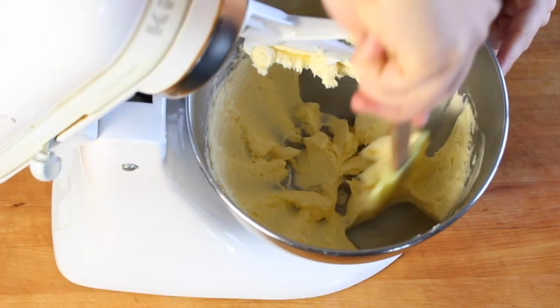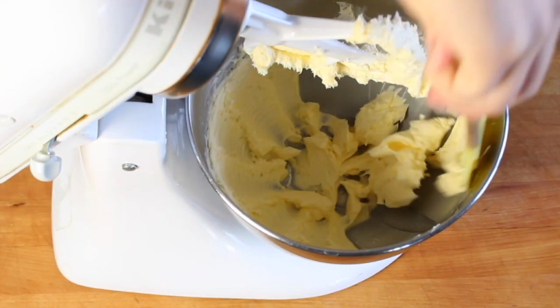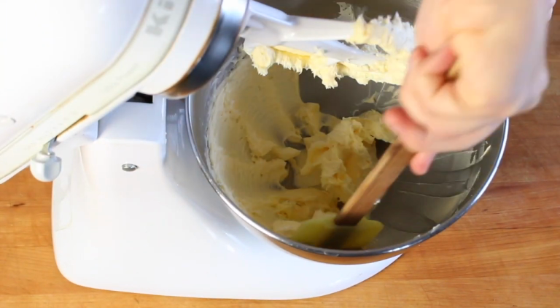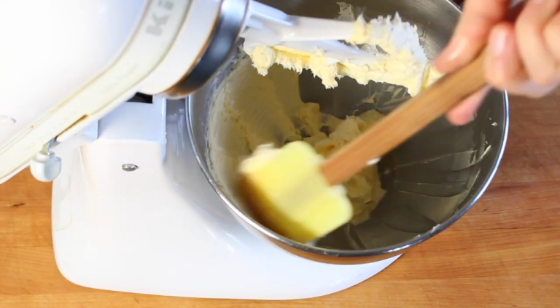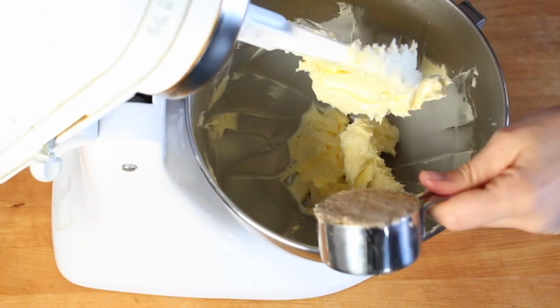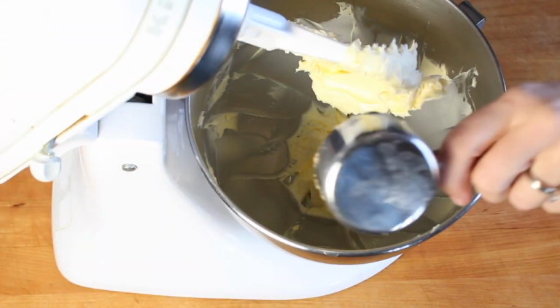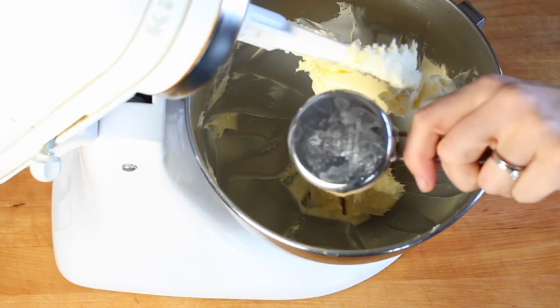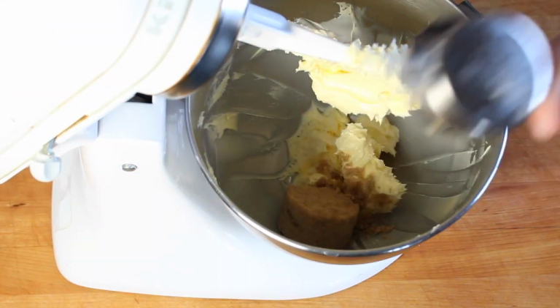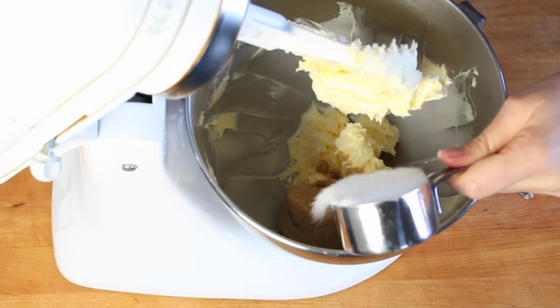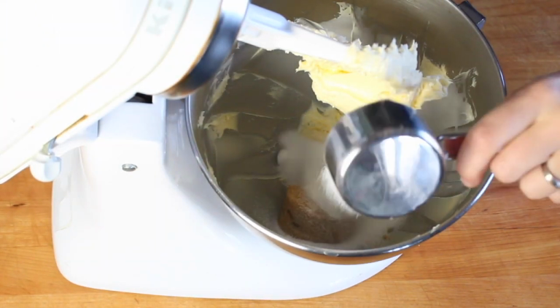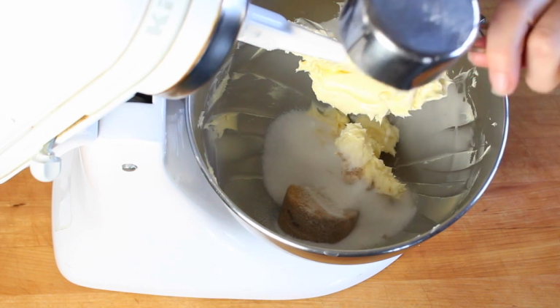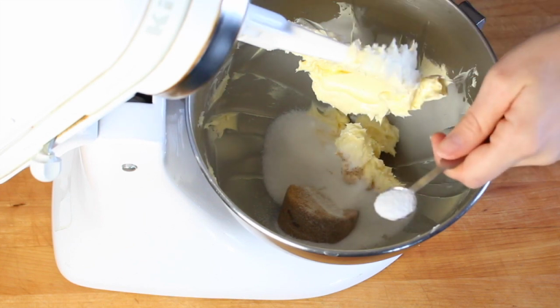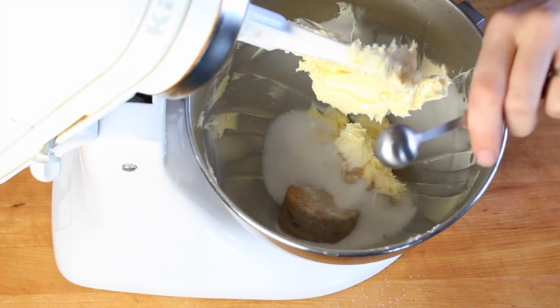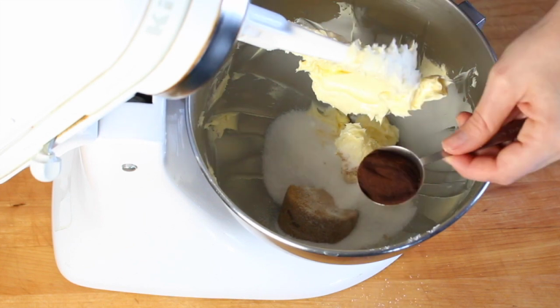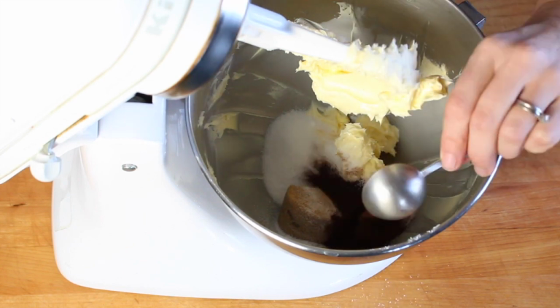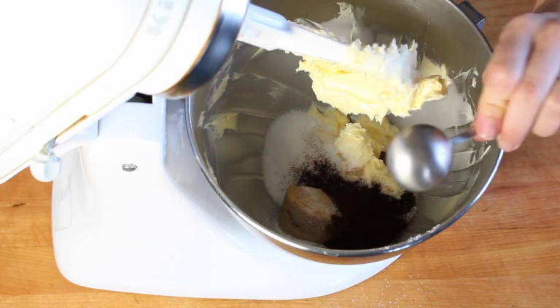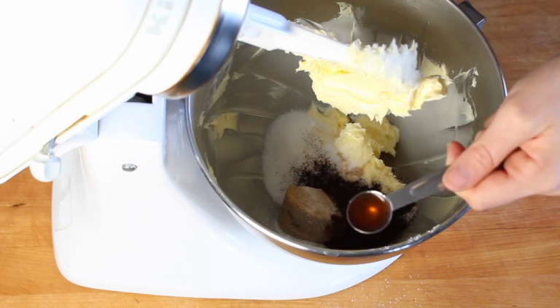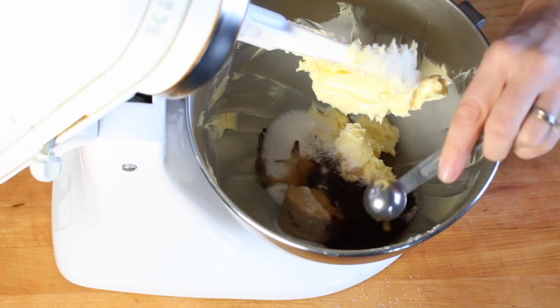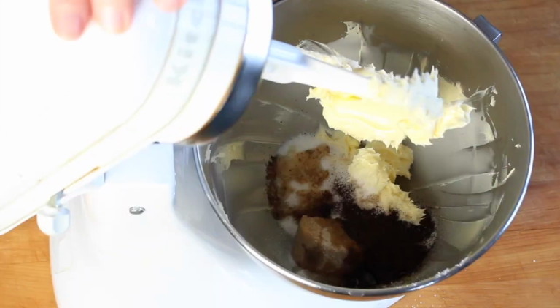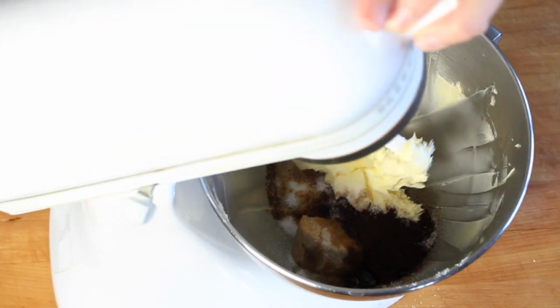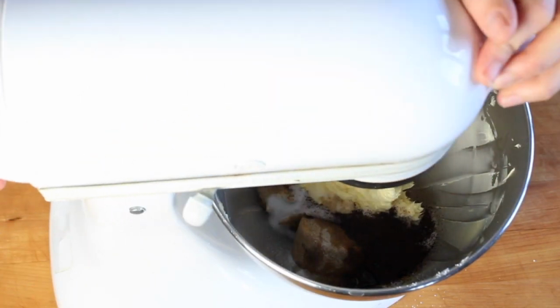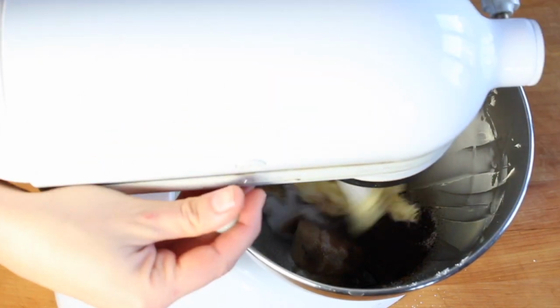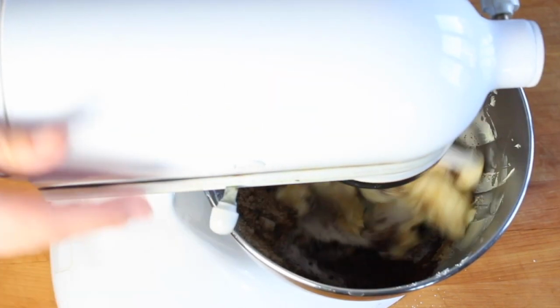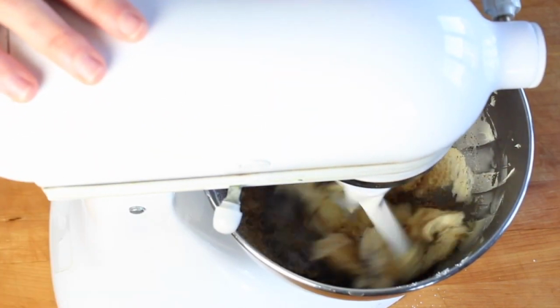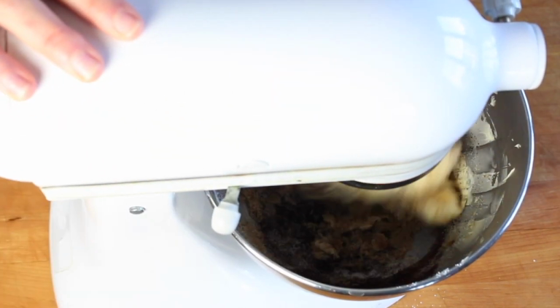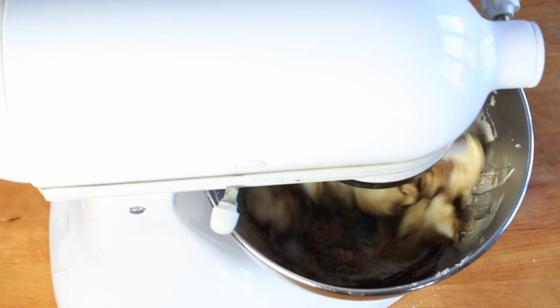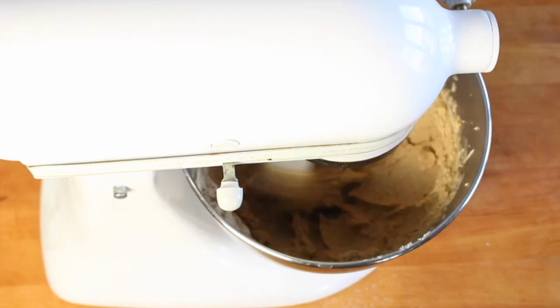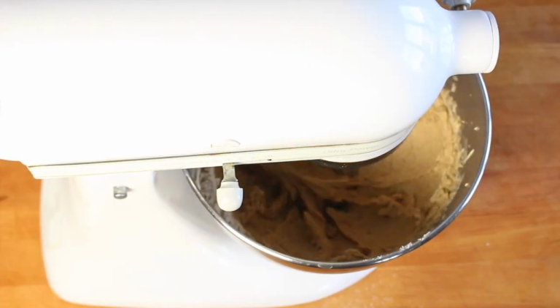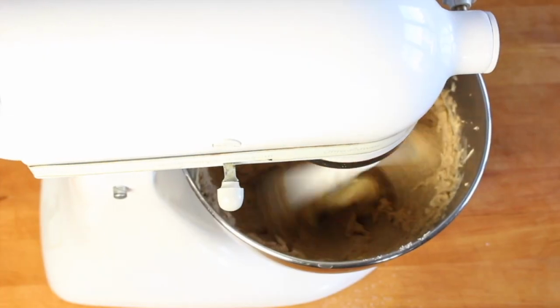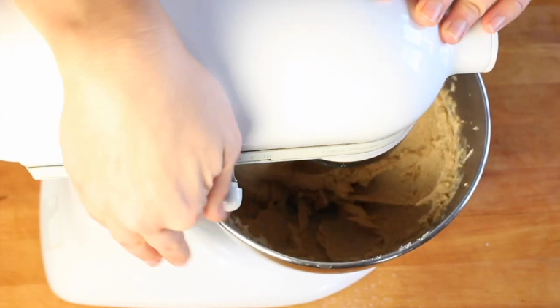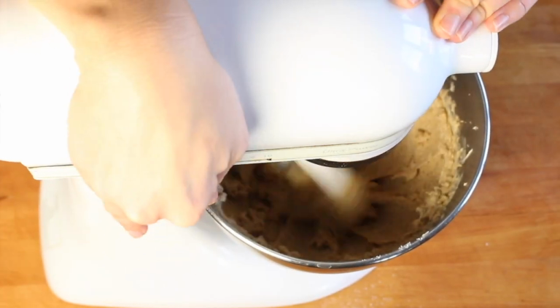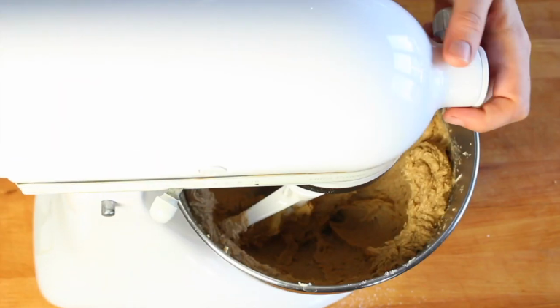Use a rubber spatula to scrape down the sides of the bowl and then add brown sugar, granulated sugar, salt, instant espresso powder, and vanilla extract and beat all of that together for a couple minutes more.